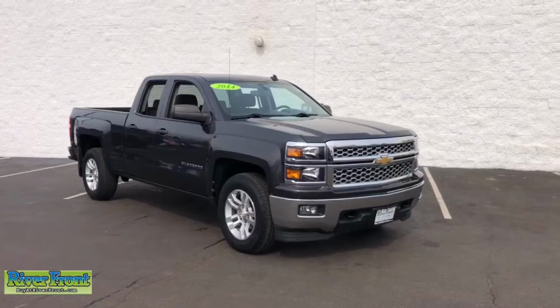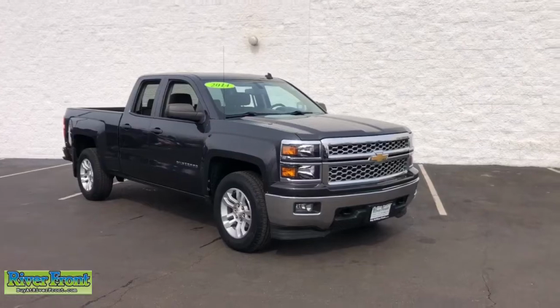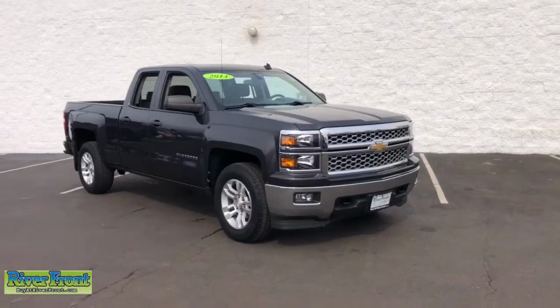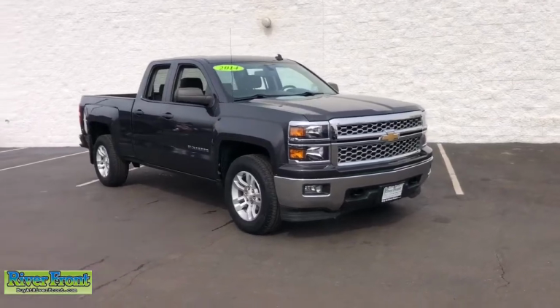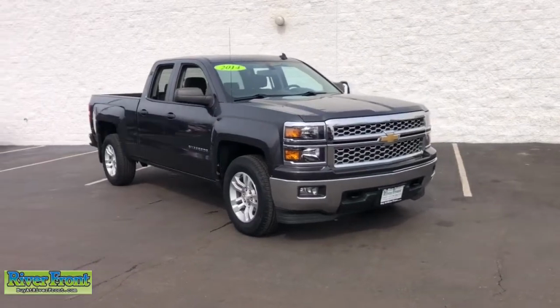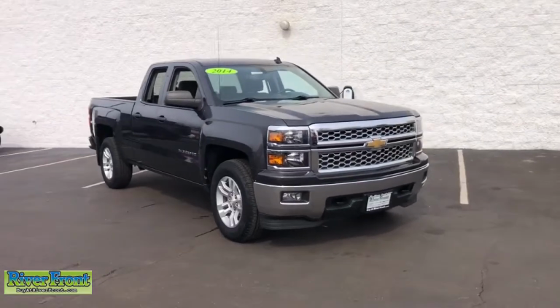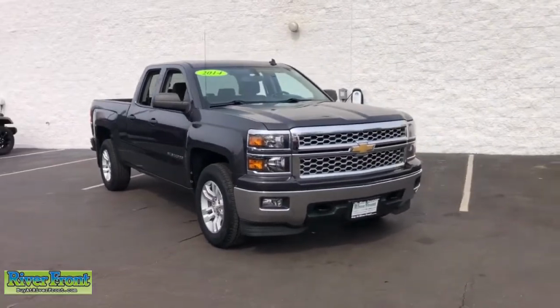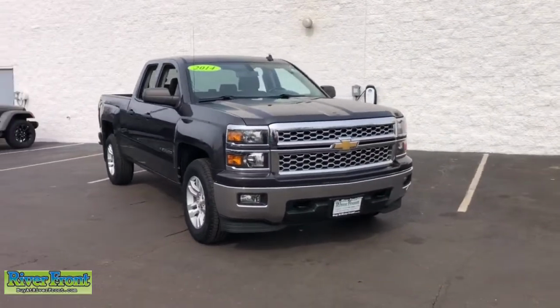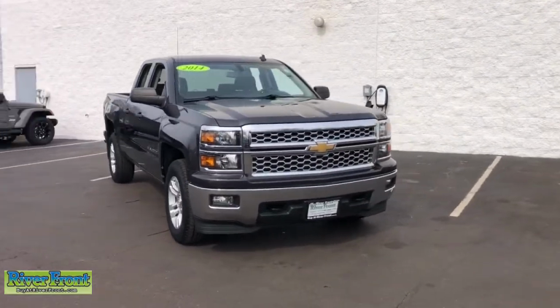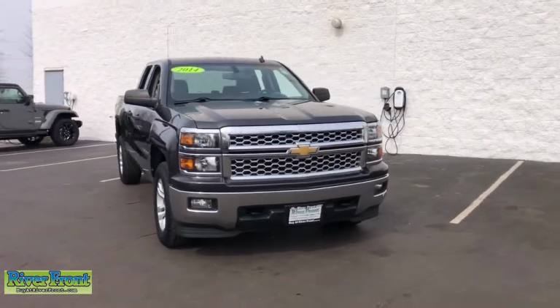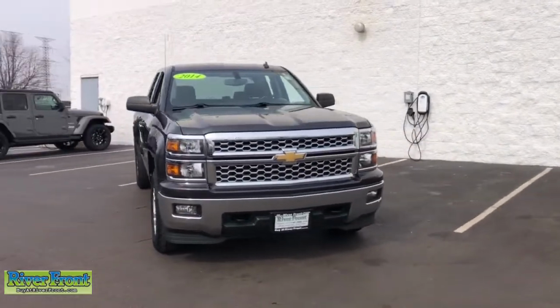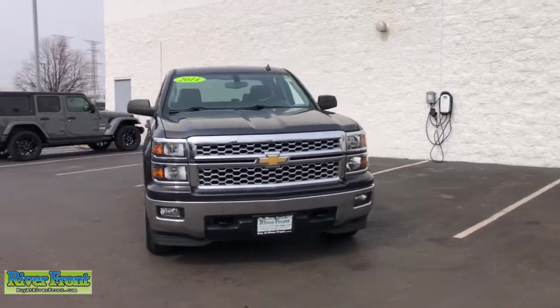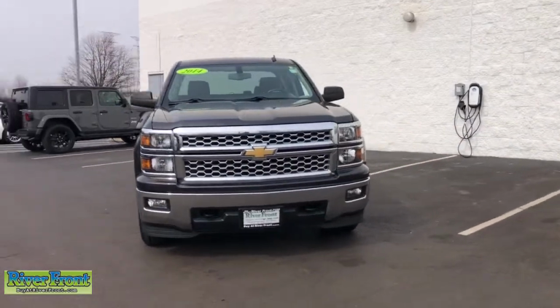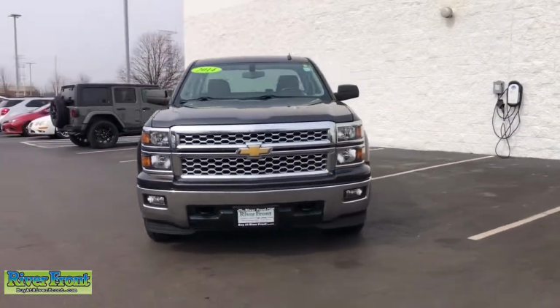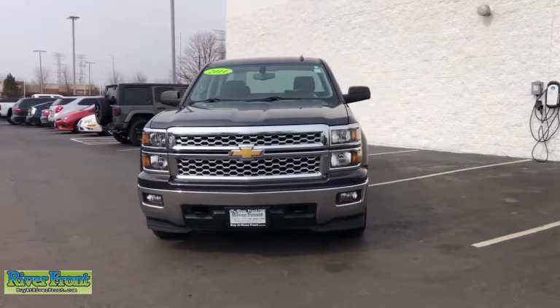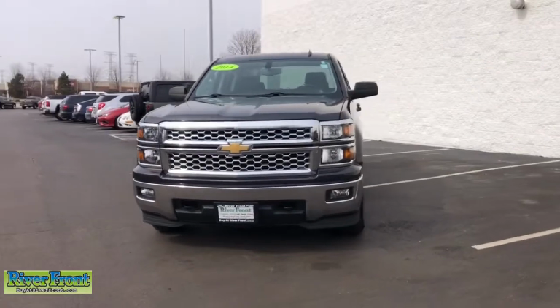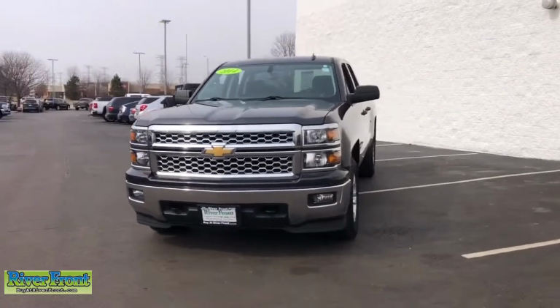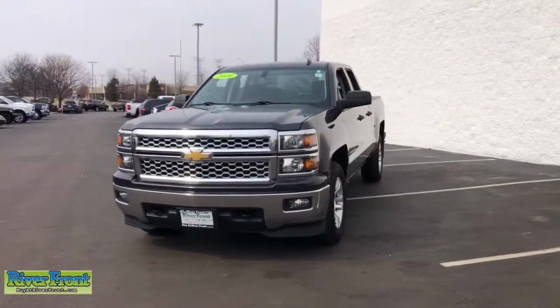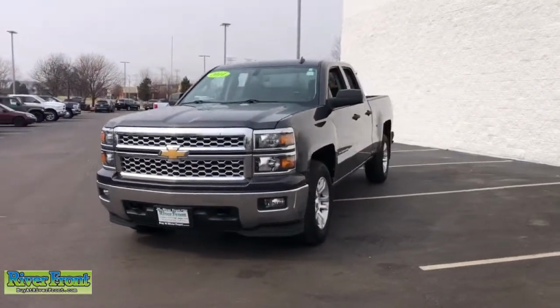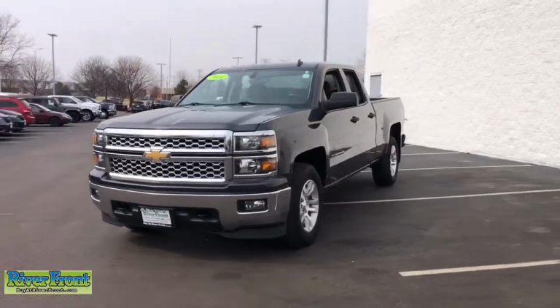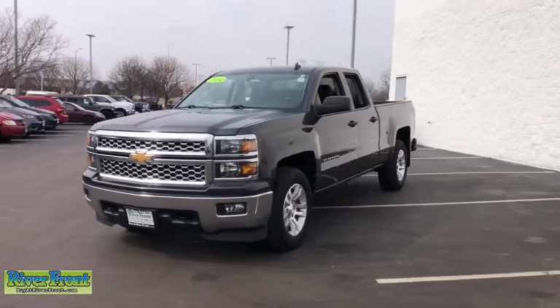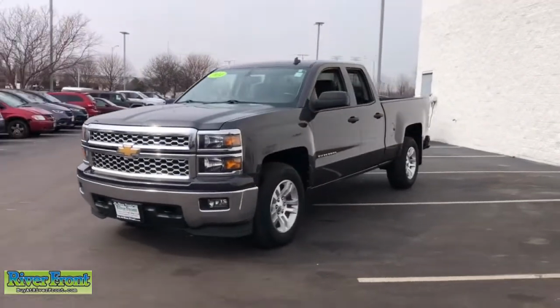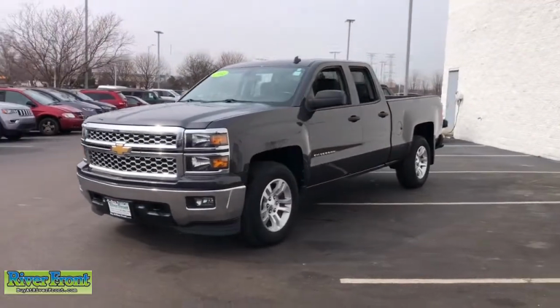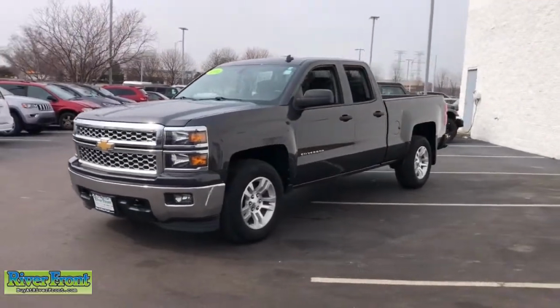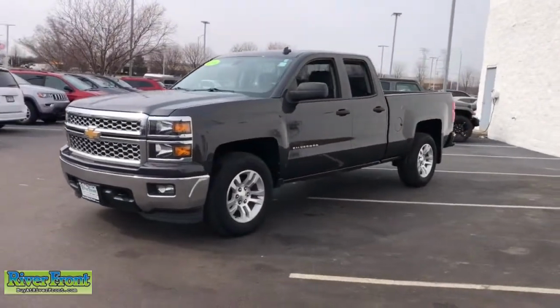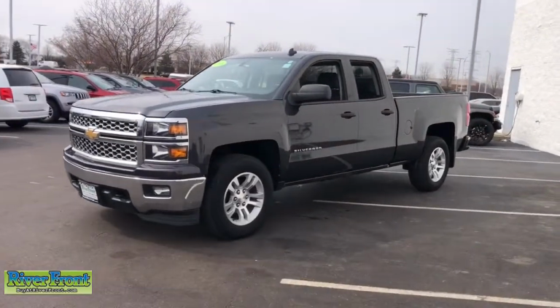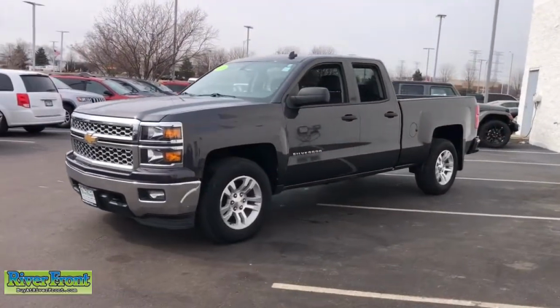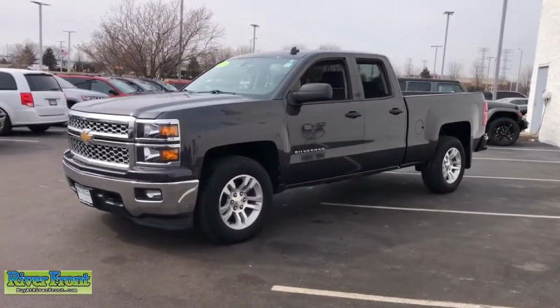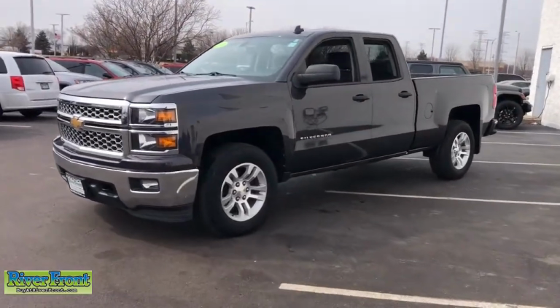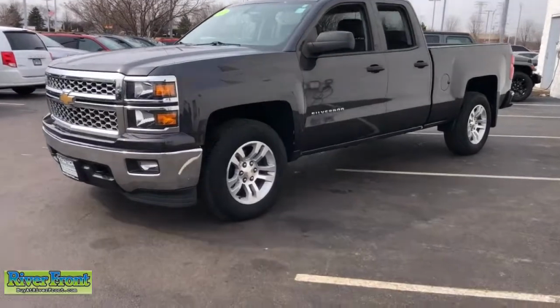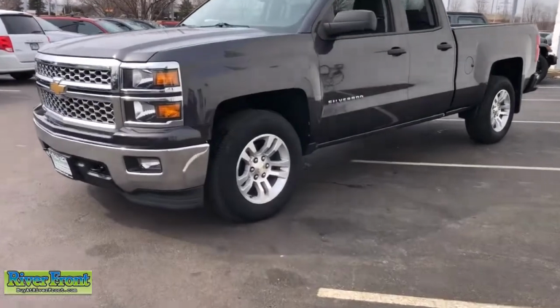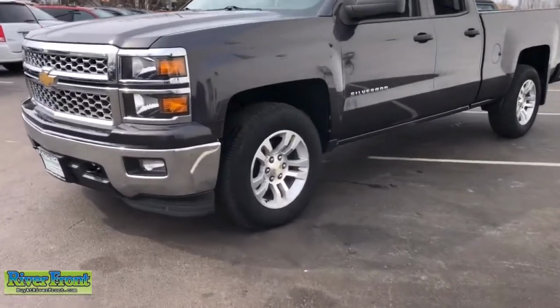Looking for your dream car? It could be the 2014 Chevrolet Silverado 1500. This vehicle still has fewer than 100,000 miles on the clock, so it won't last long.